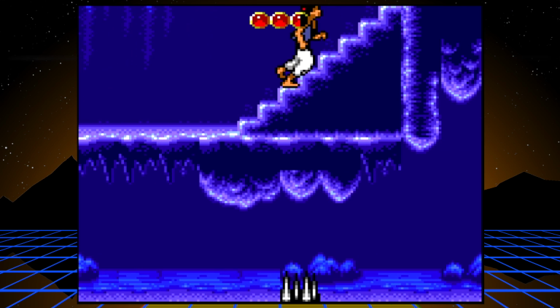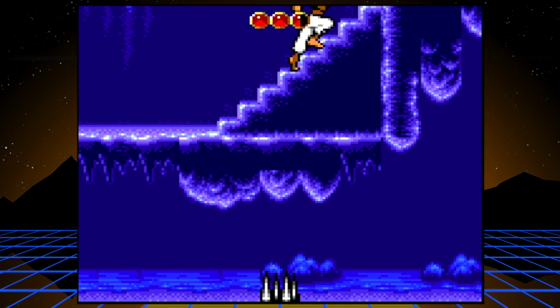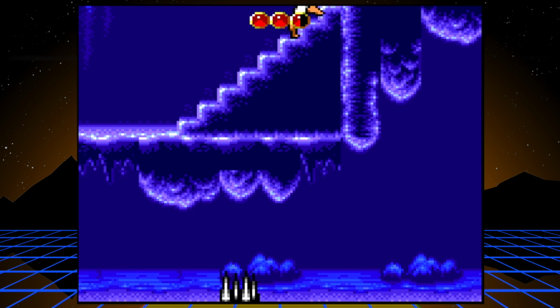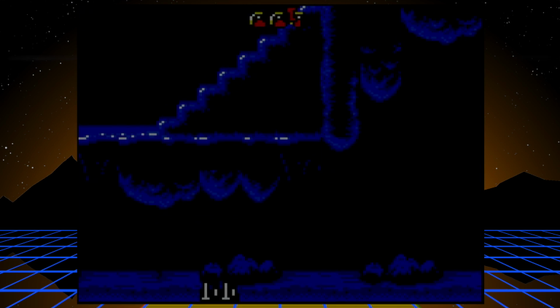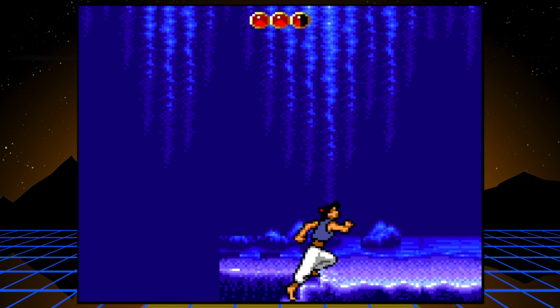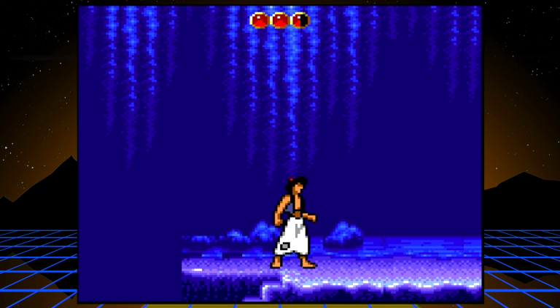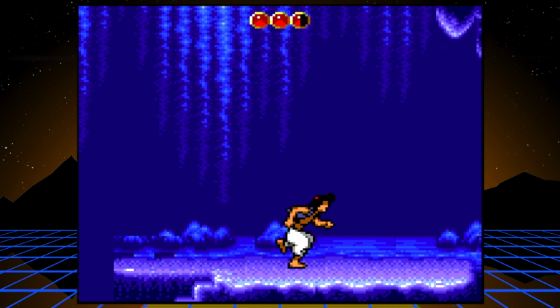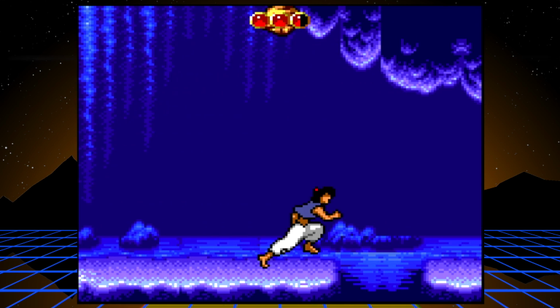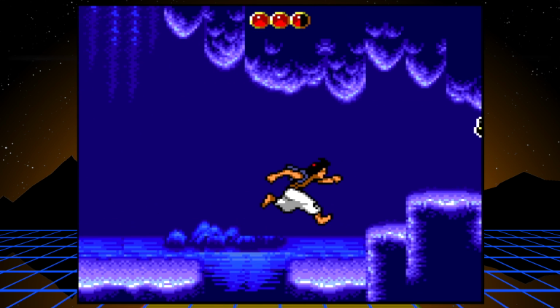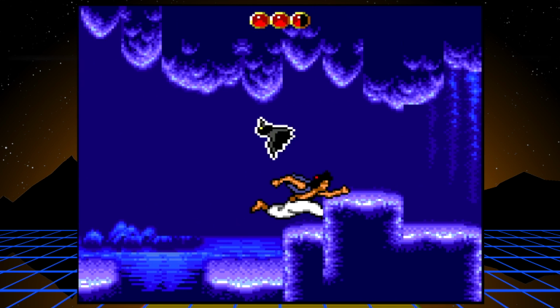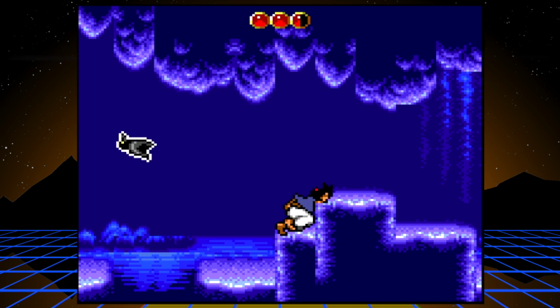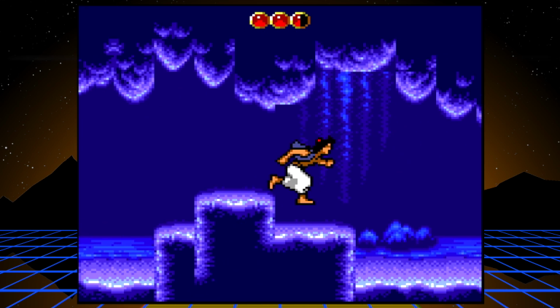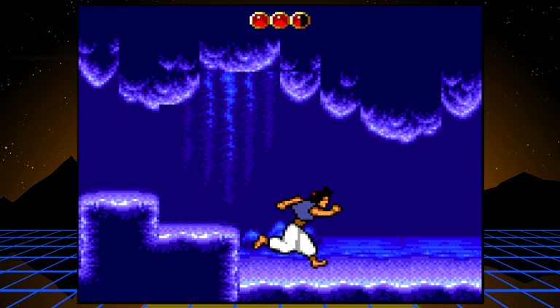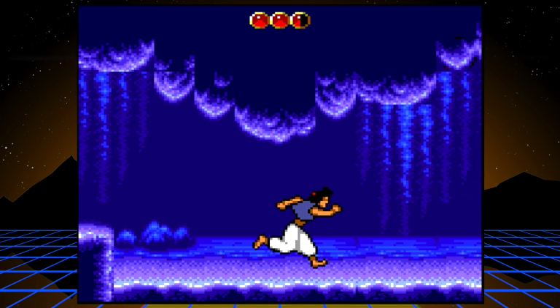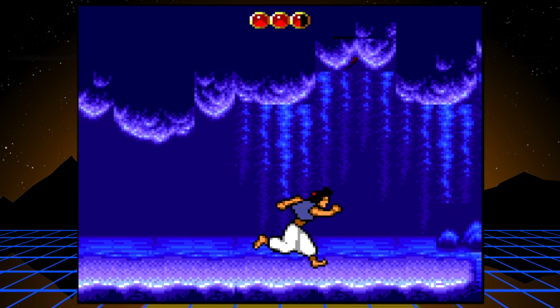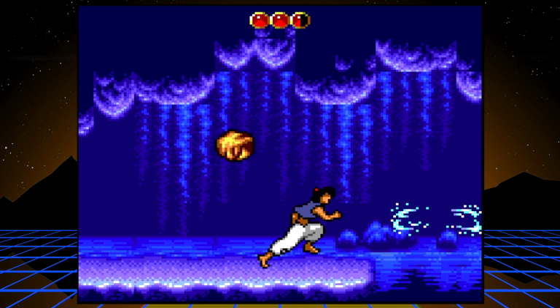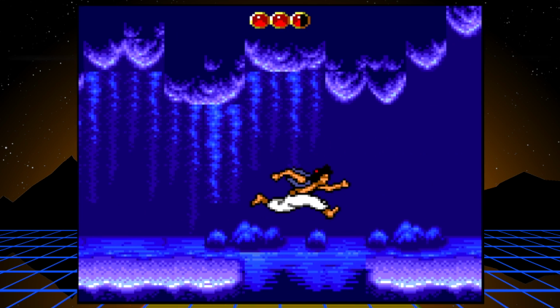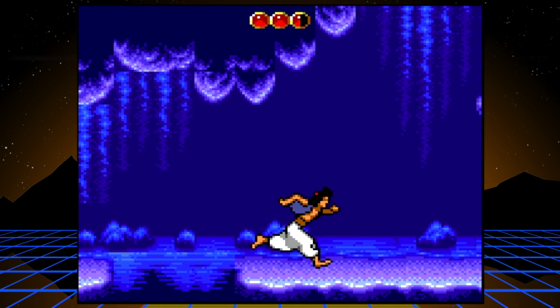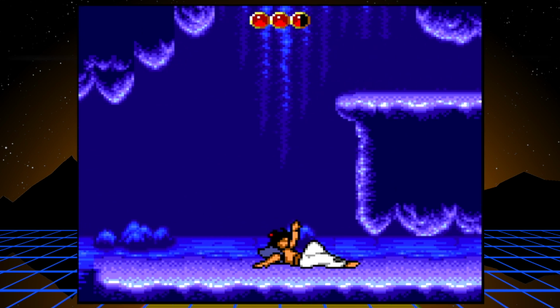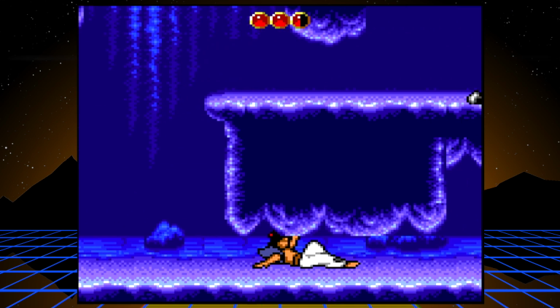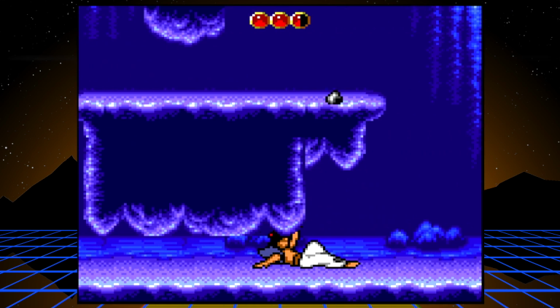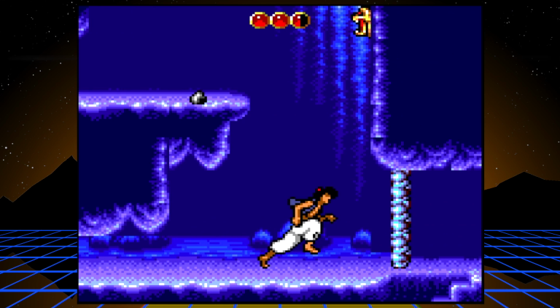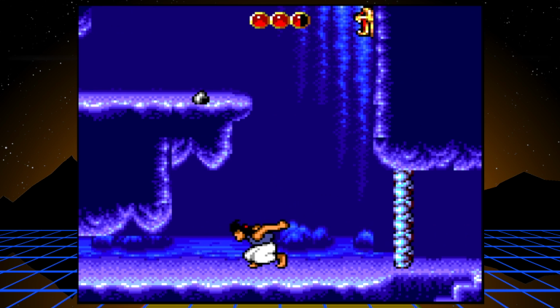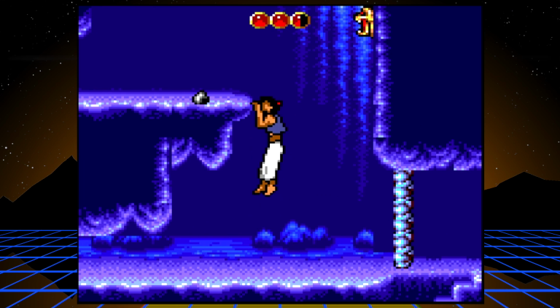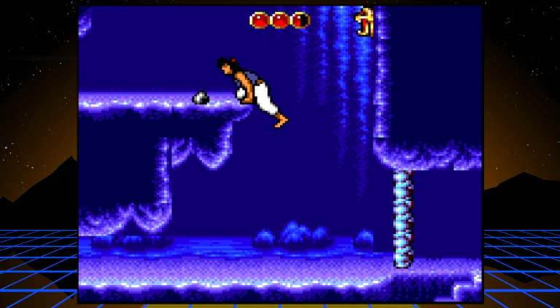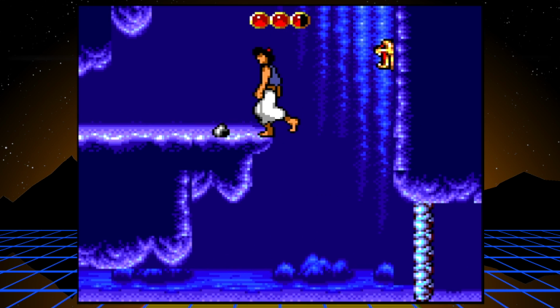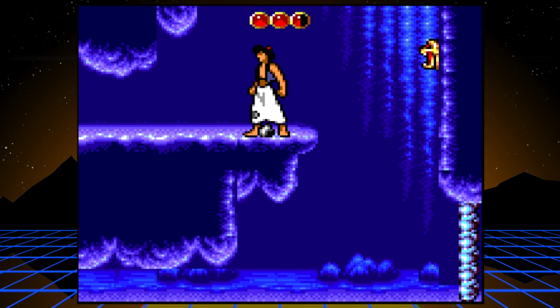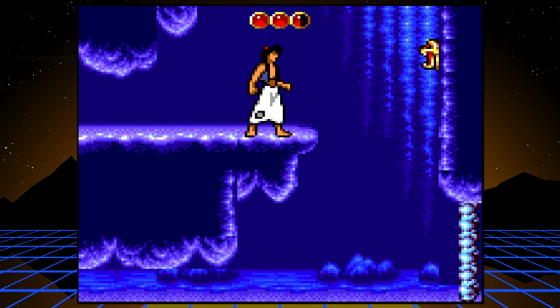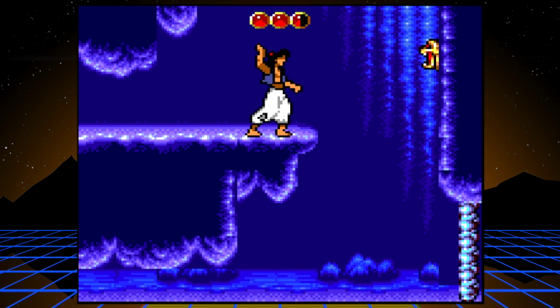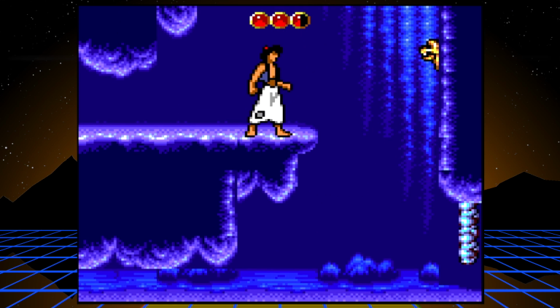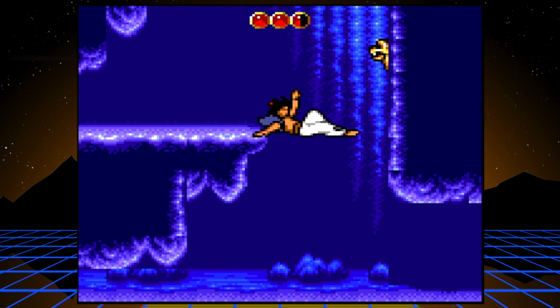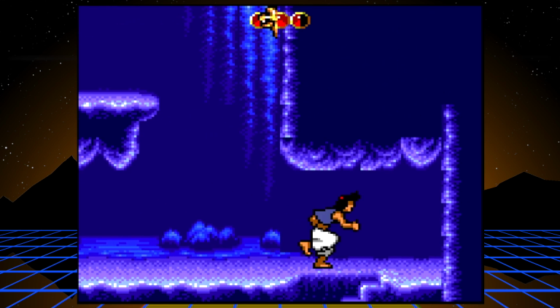Castlevania stairs again. We're going to do it all in one motion — jump and slide. Pick things up by crouching over them, then turn, throw, slide.